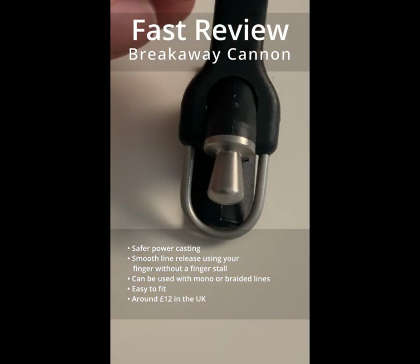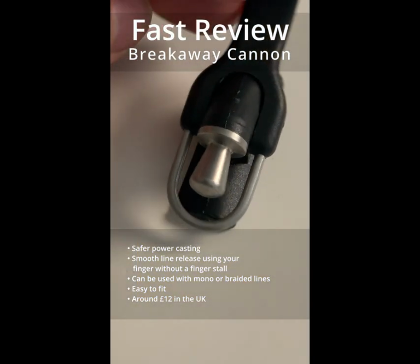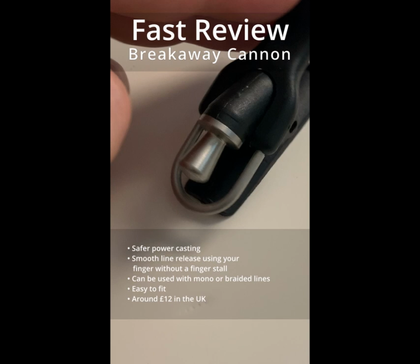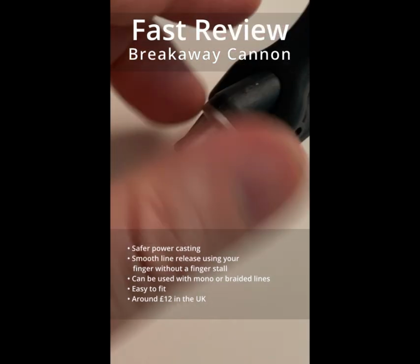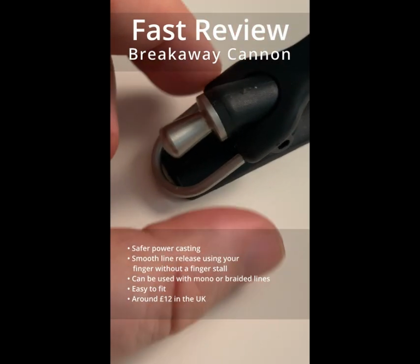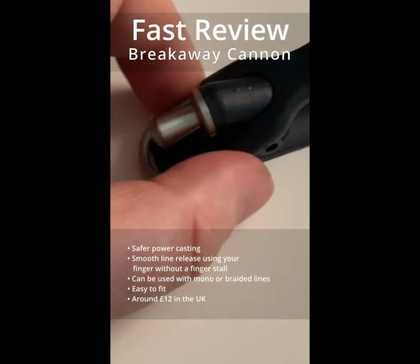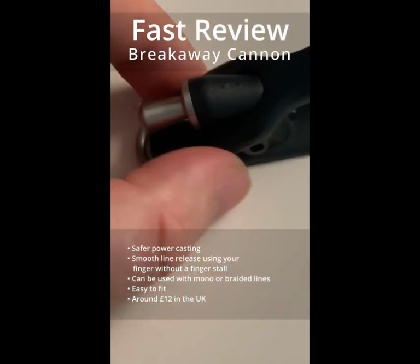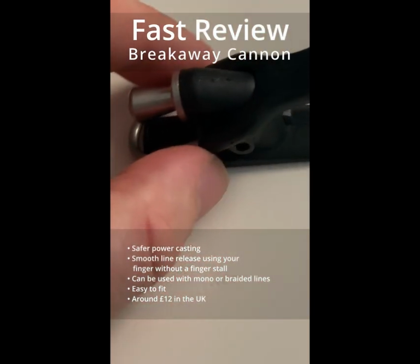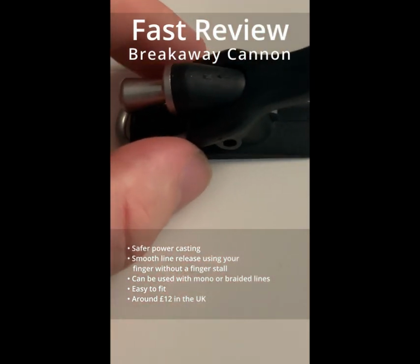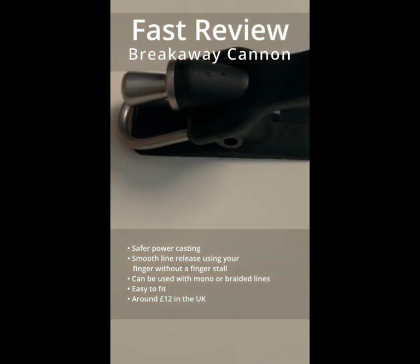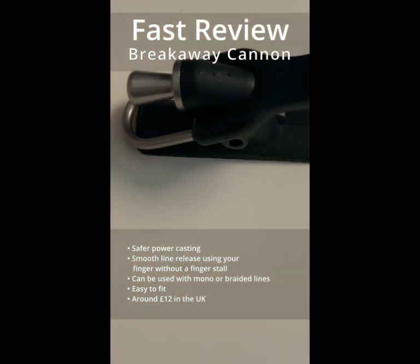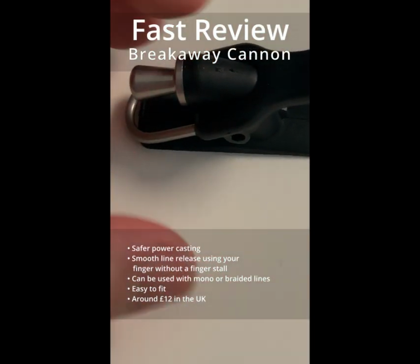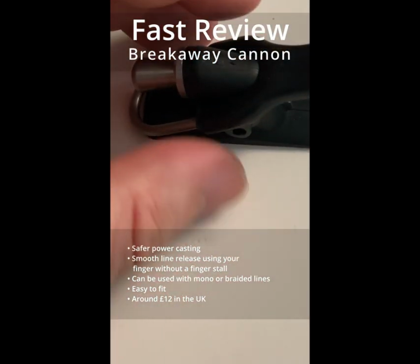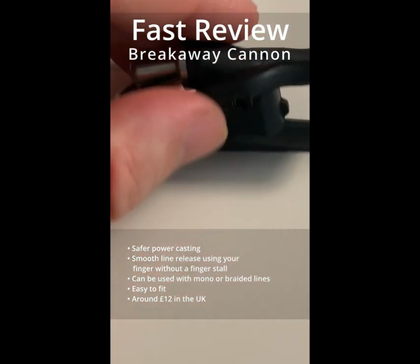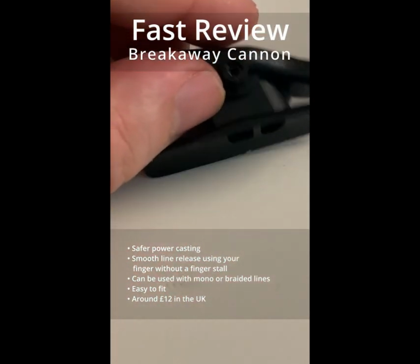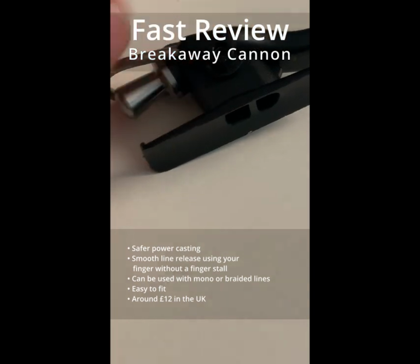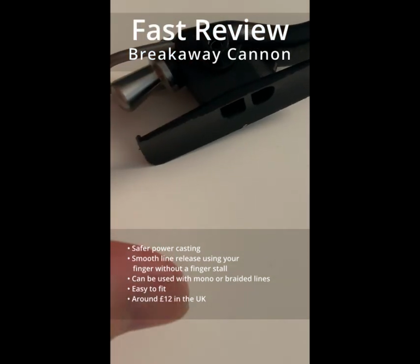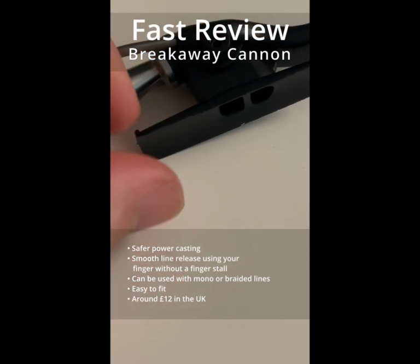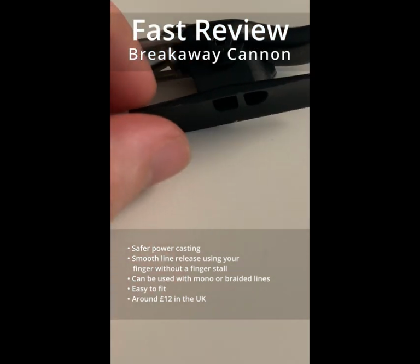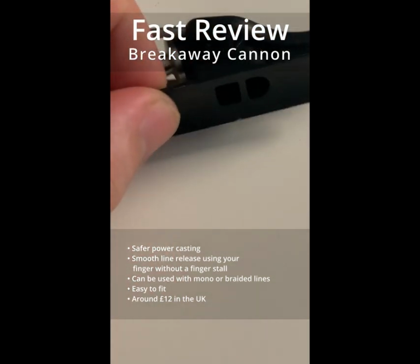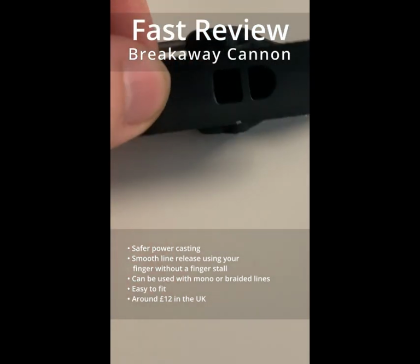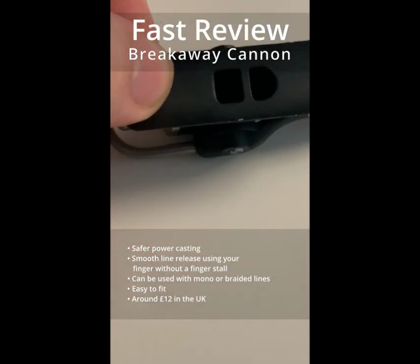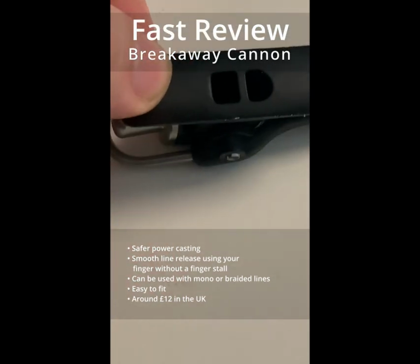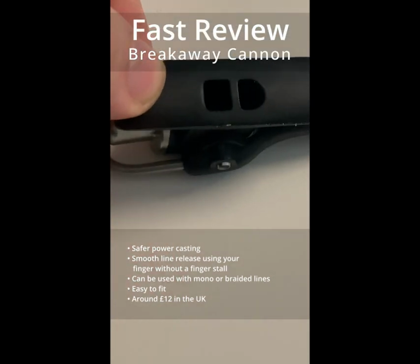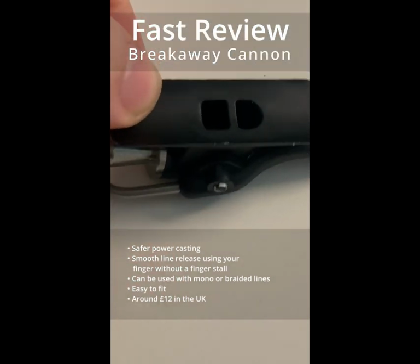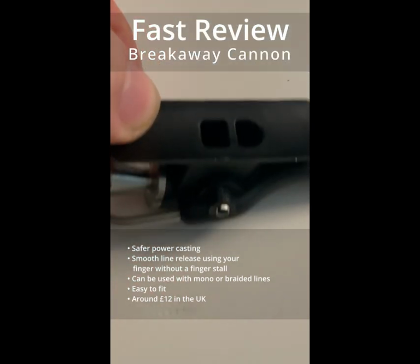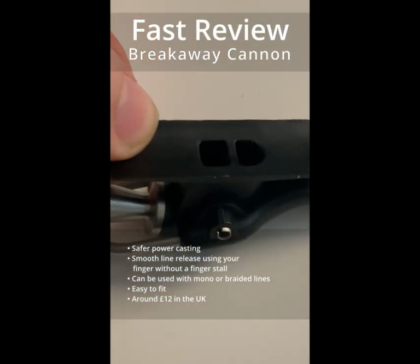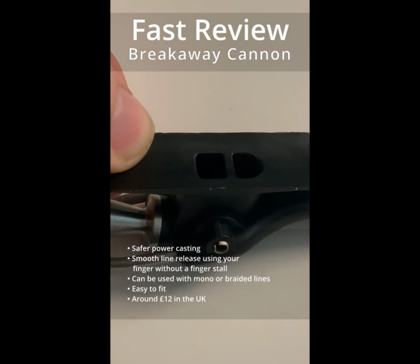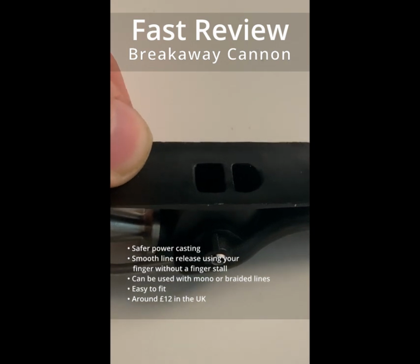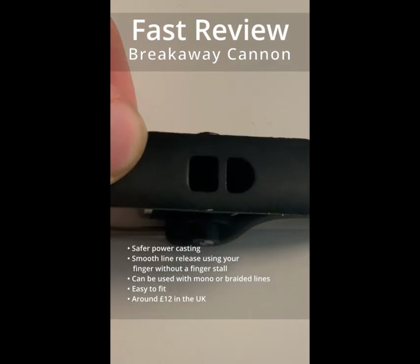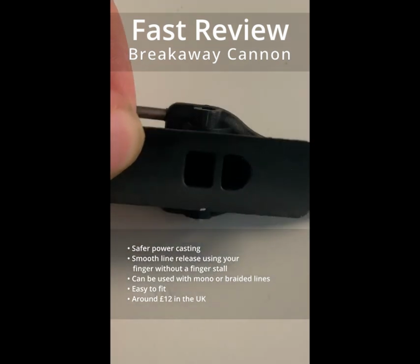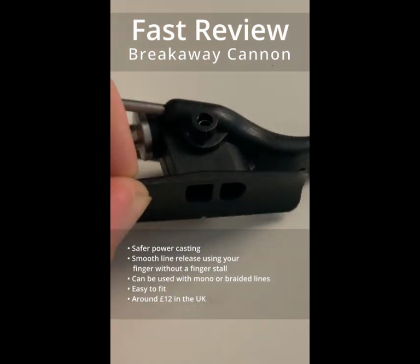I've used mine for just over a few weeks now and it's already helped increase the distance of my cast a little, primarily due to not needing to use a finger stall and giving you confidence when you're really hitting the power.